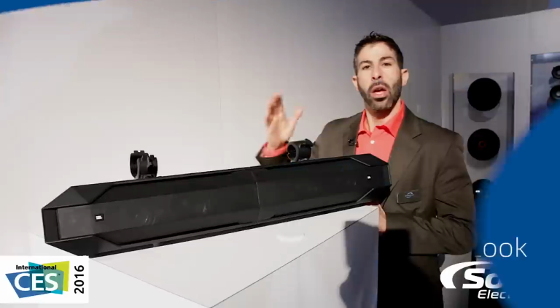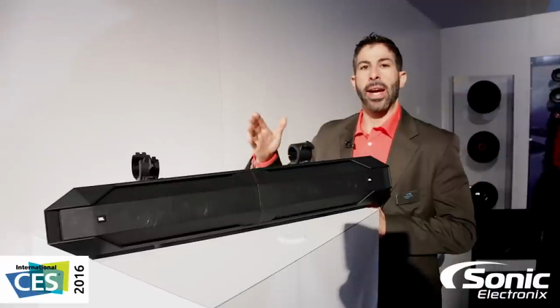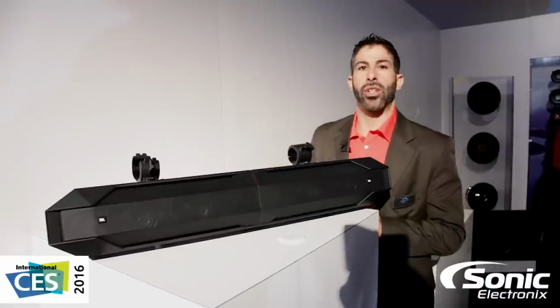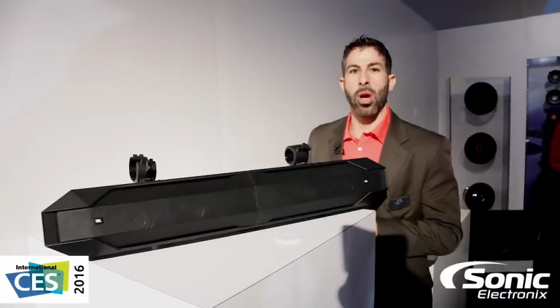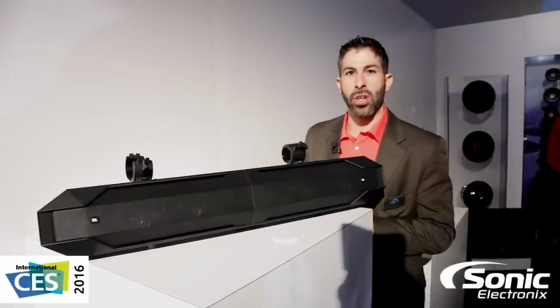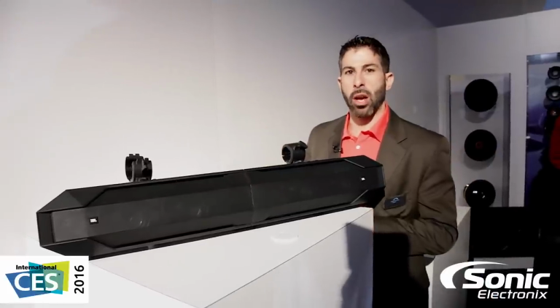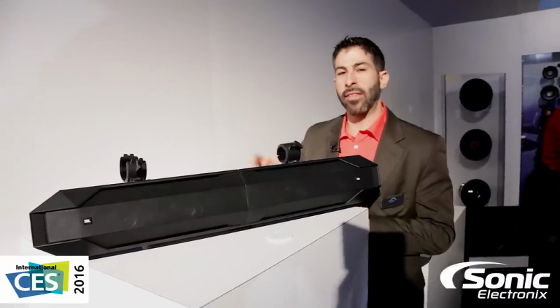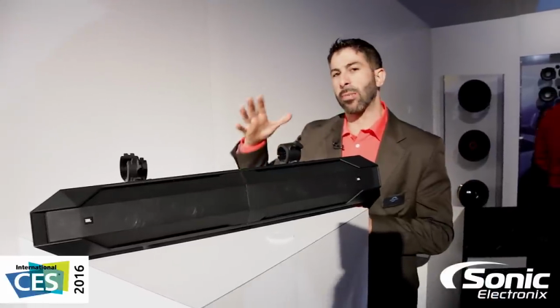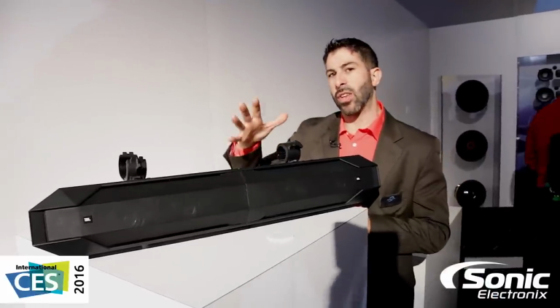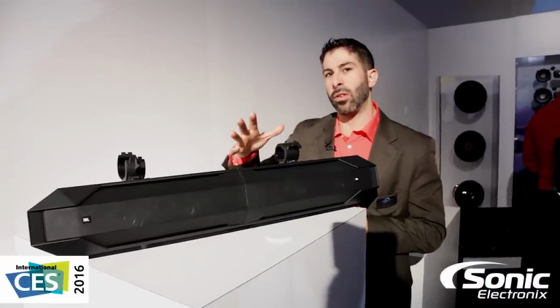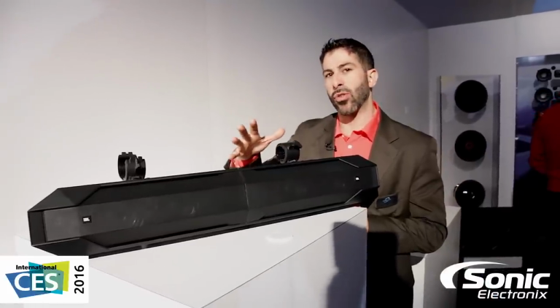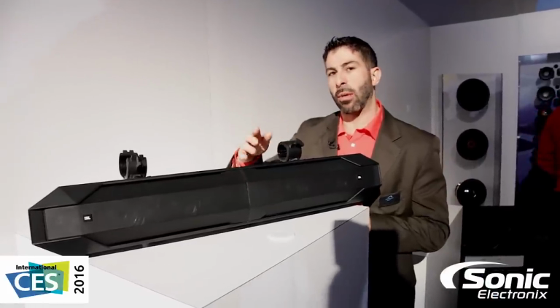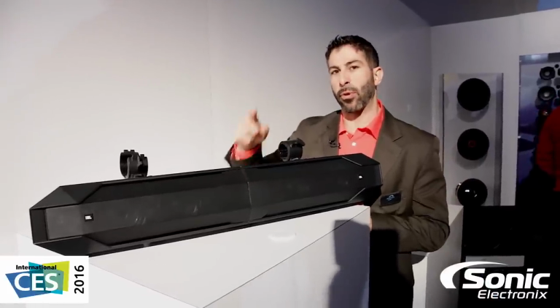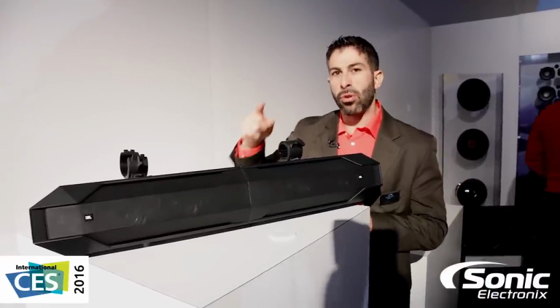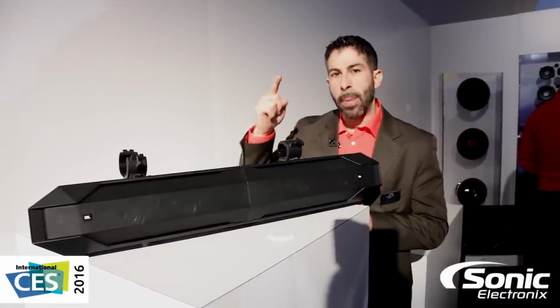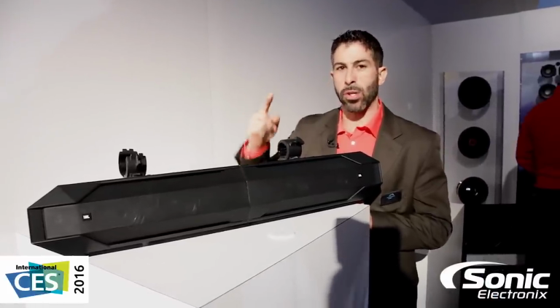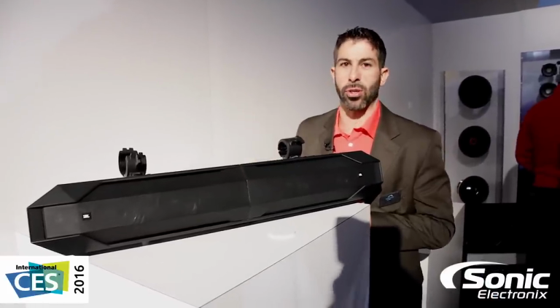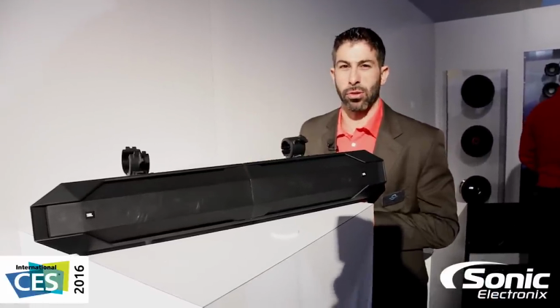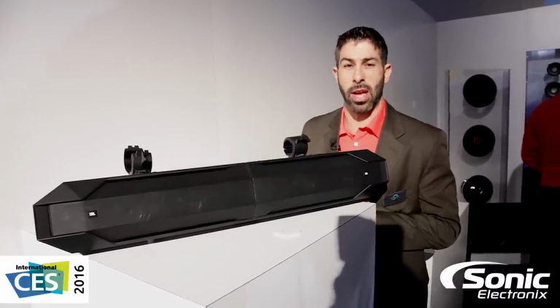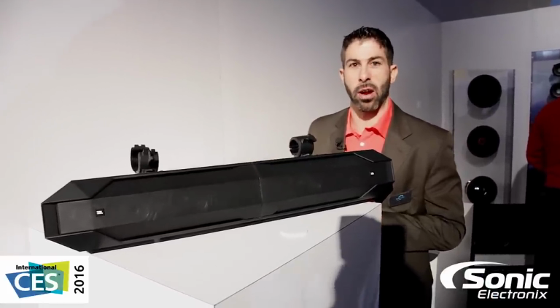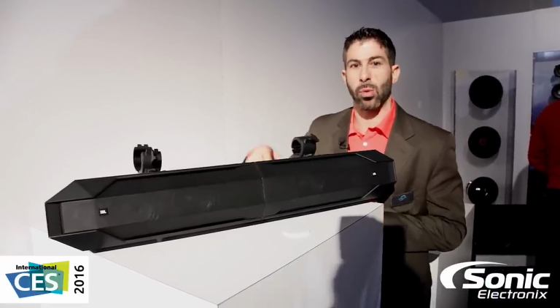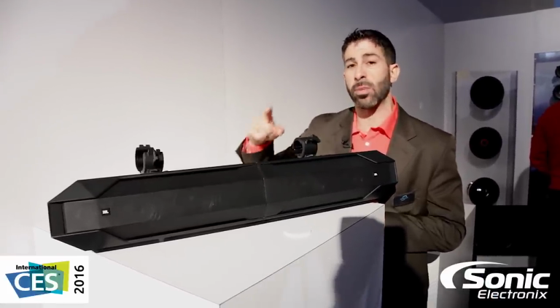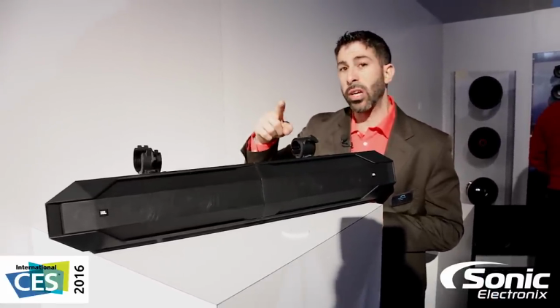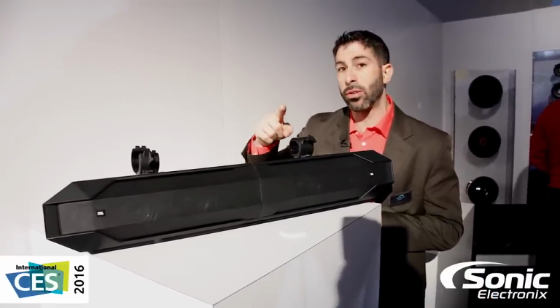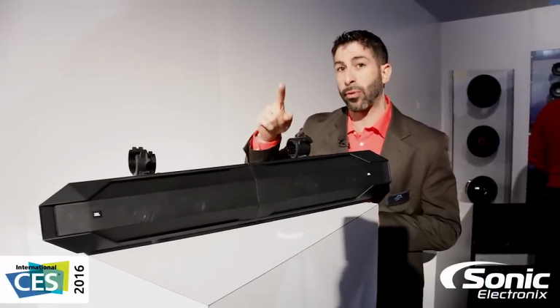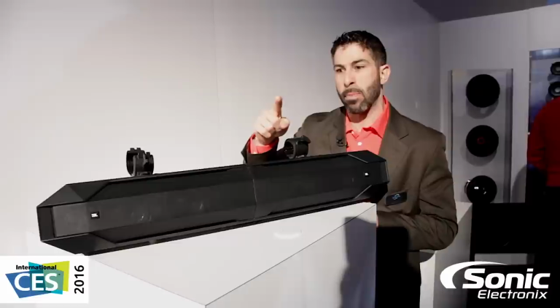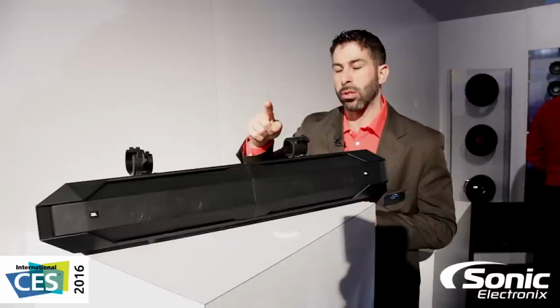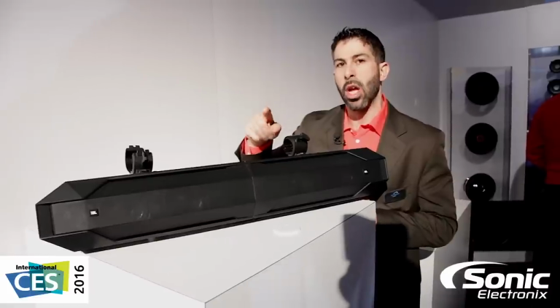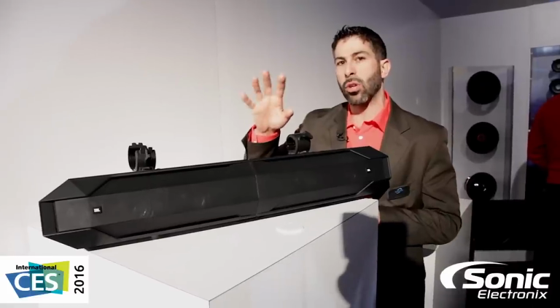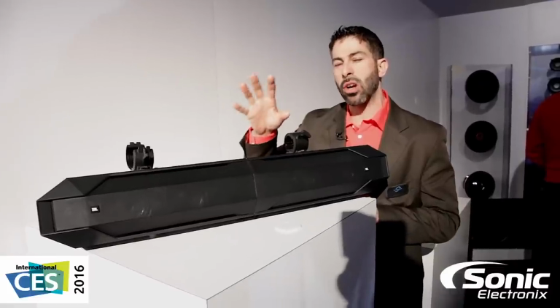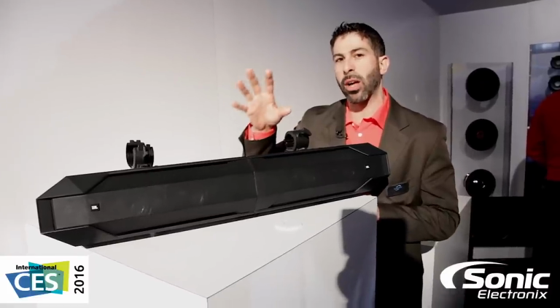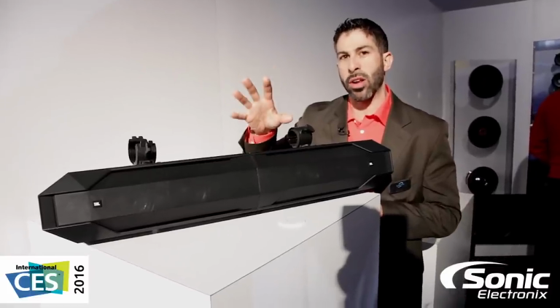Hey guys, Jeremy here with JBL. I've got some exciting news to talk about for you PowerSports users out there, as well as marine users for your boats. So let's talk about audio.